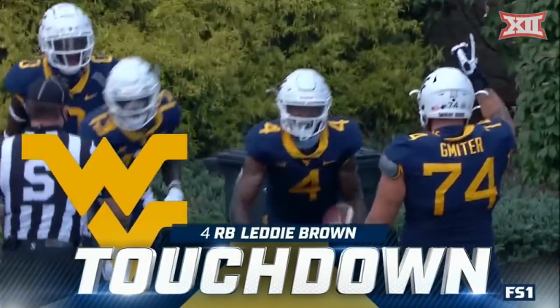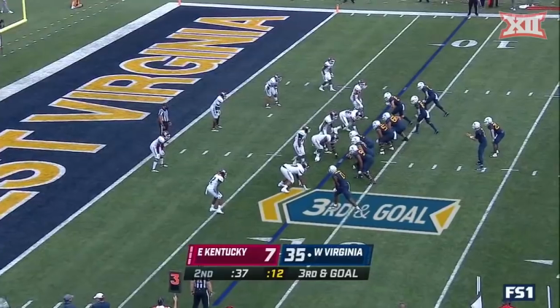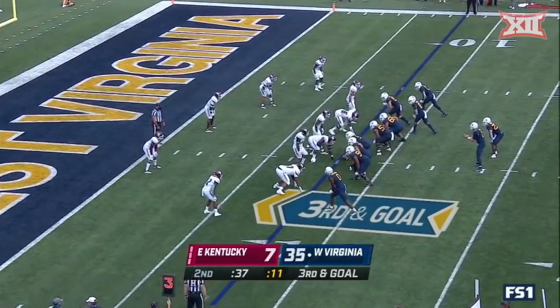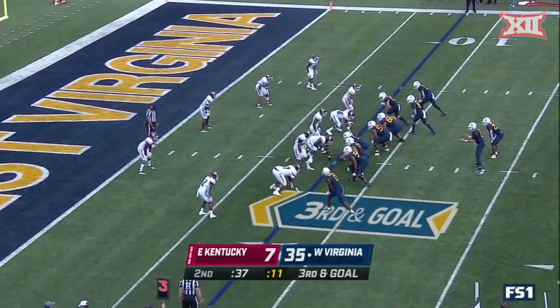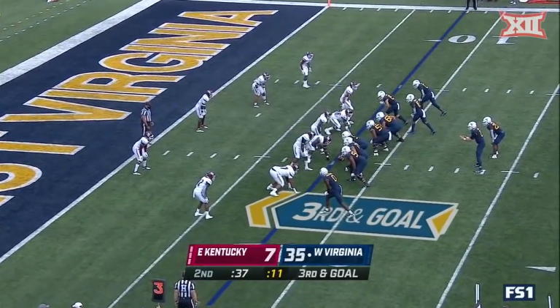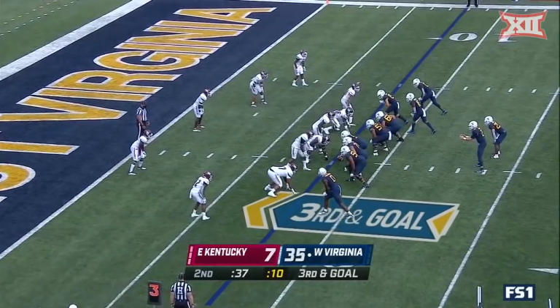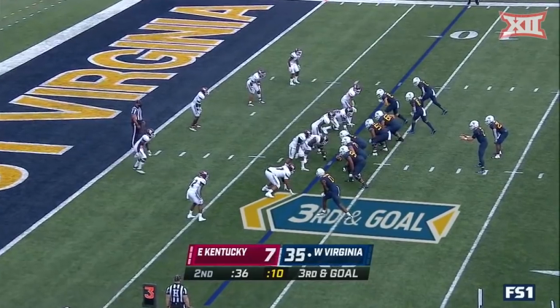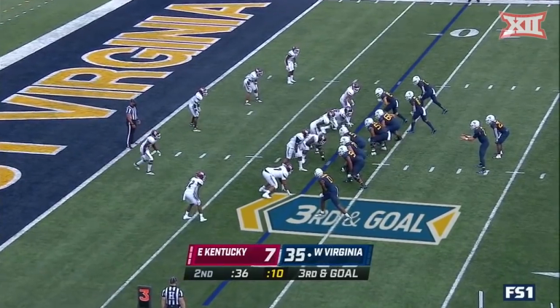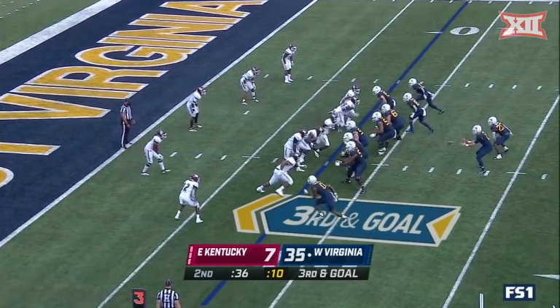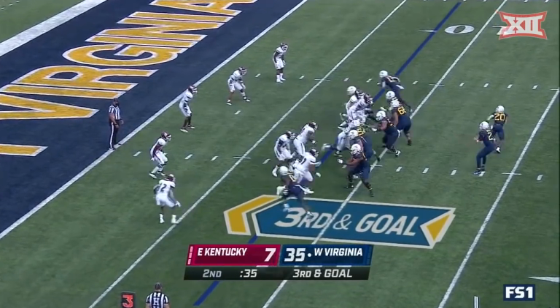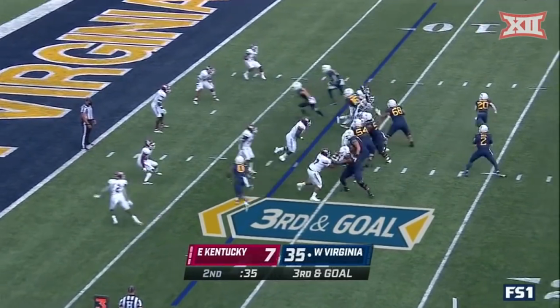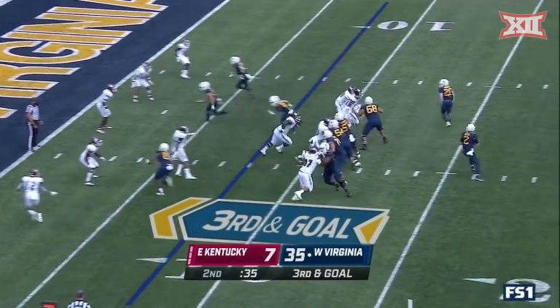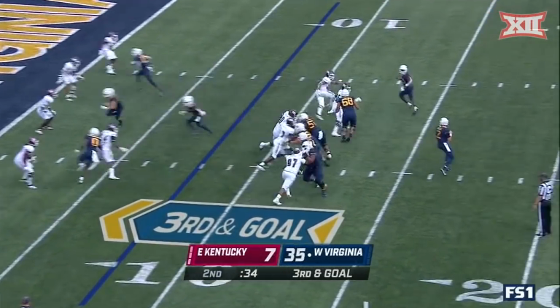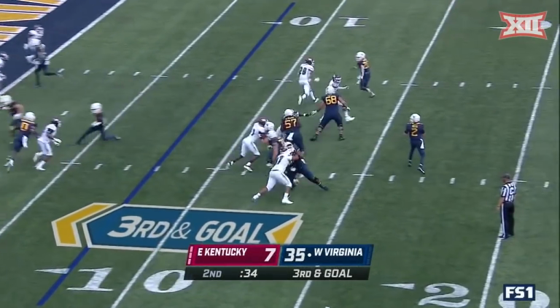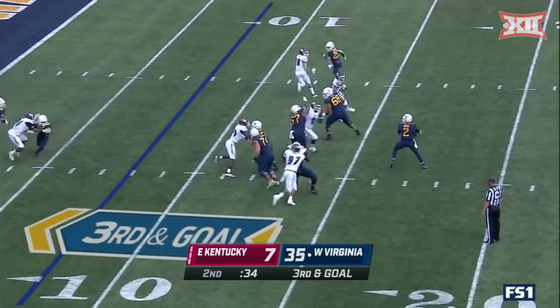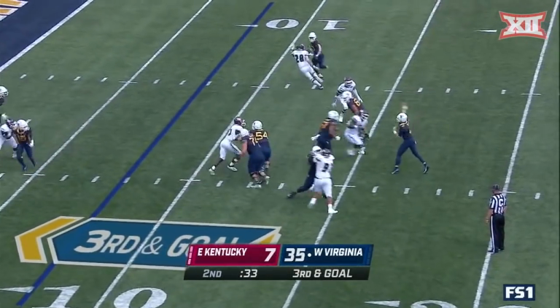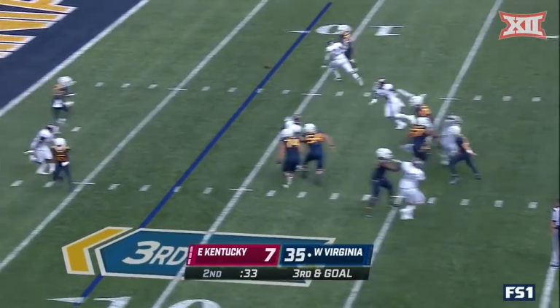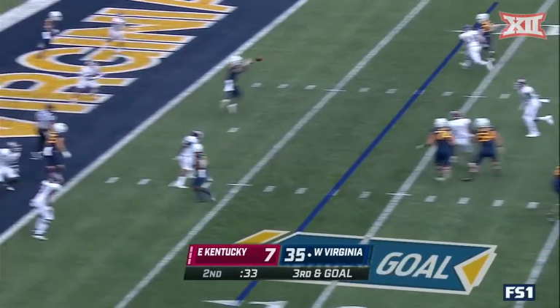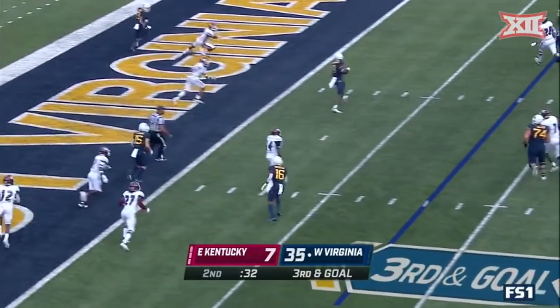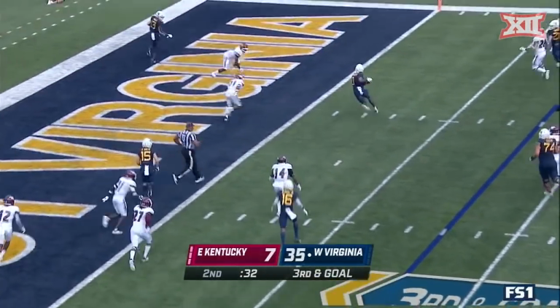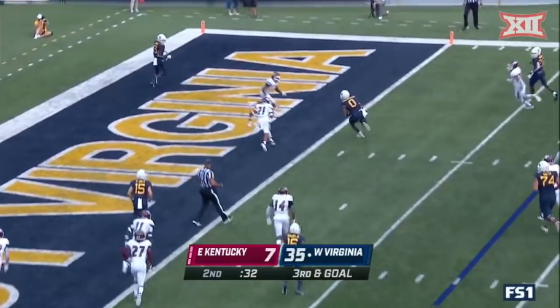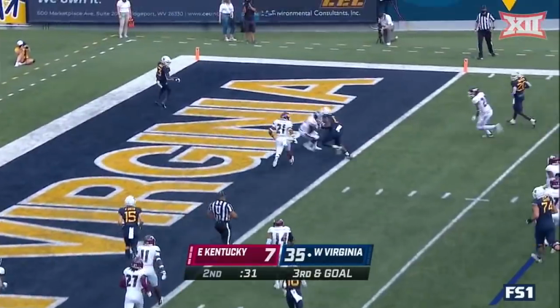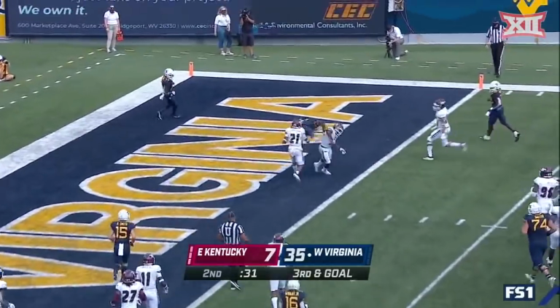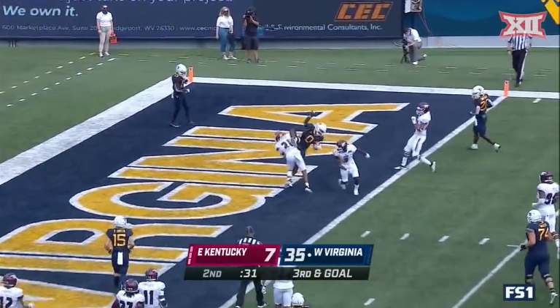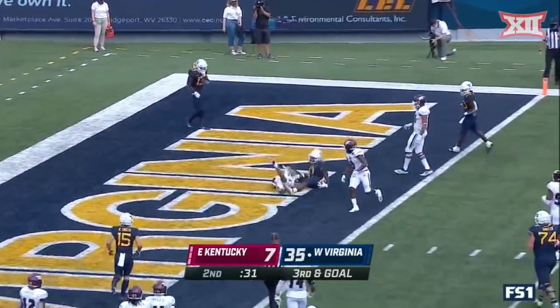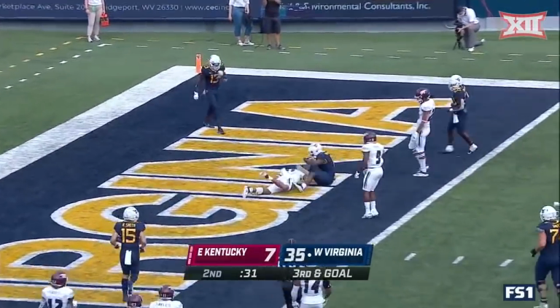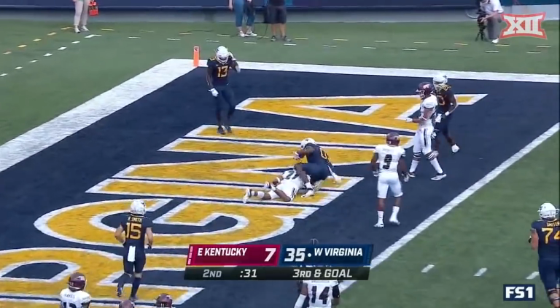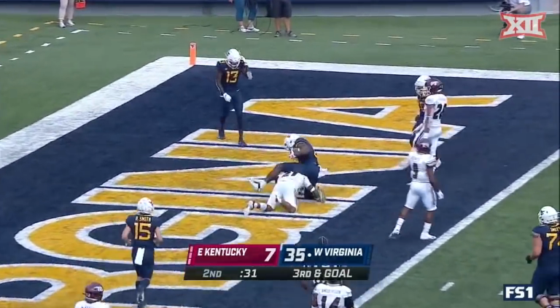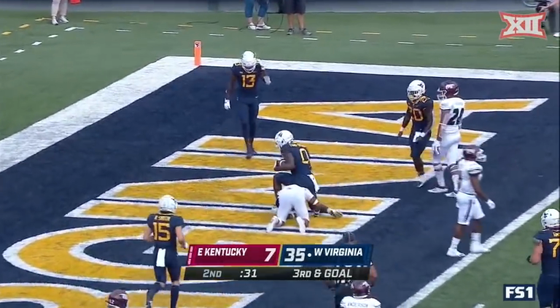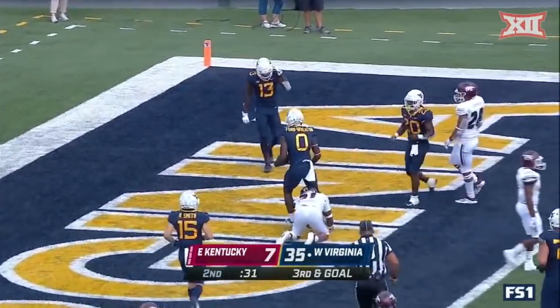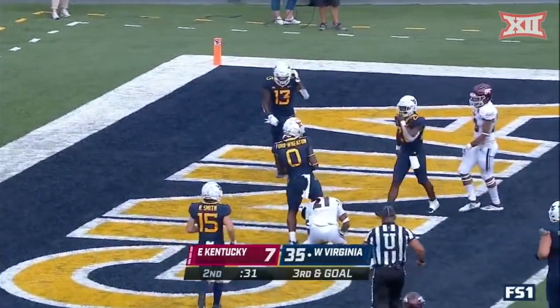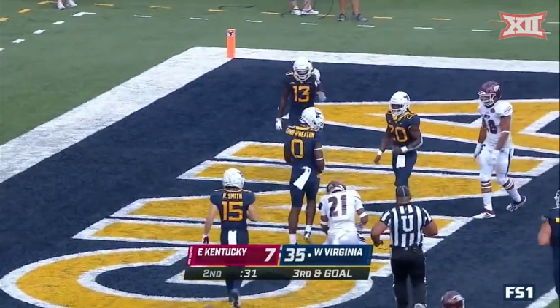Third and goal — Daigie to throw again. Sinkfield swings out, opens up a window, and this time Ford Wheaton hangs on and has the touchdown.